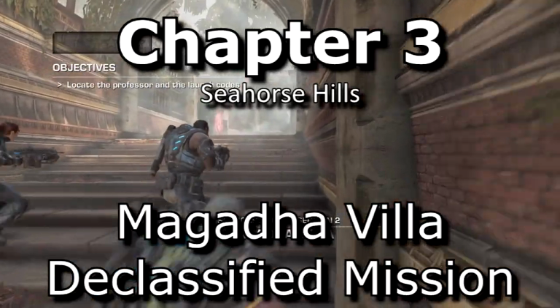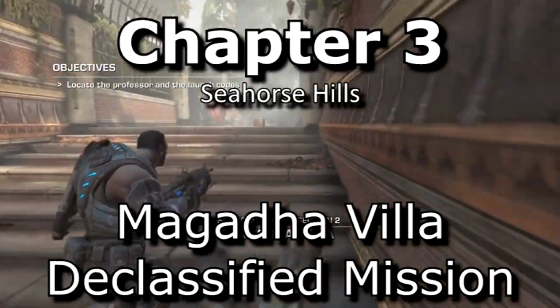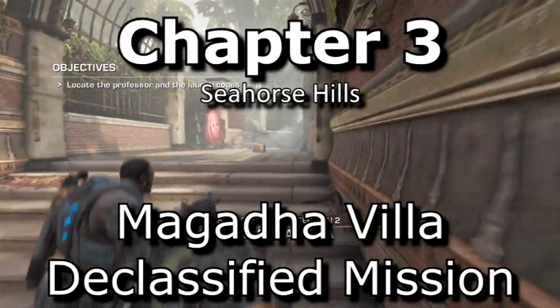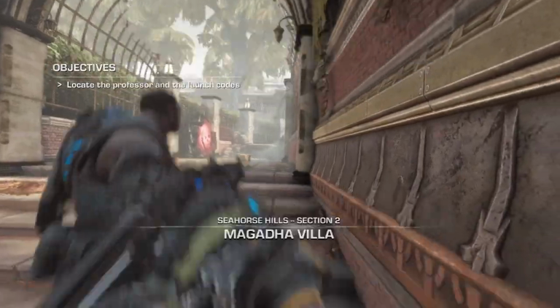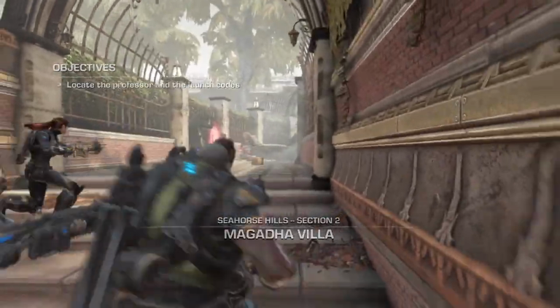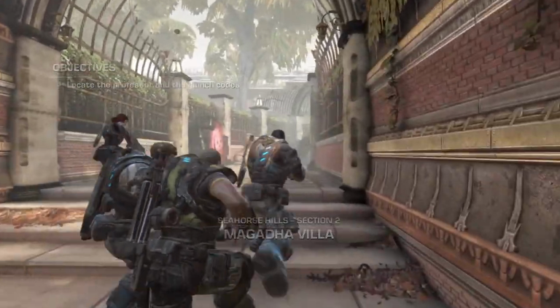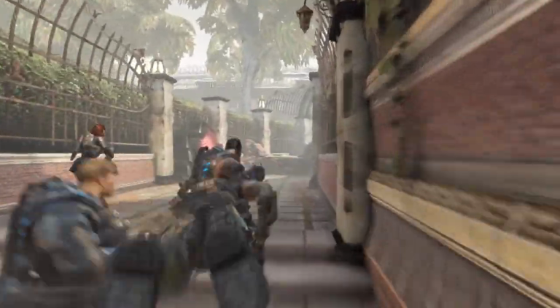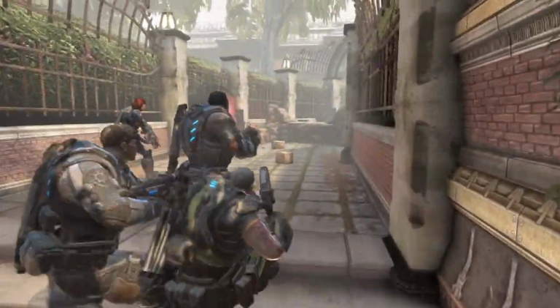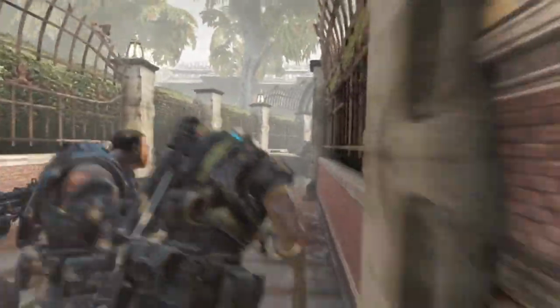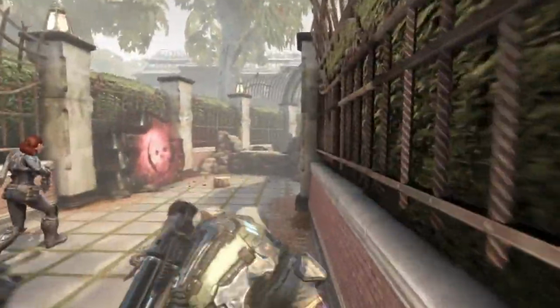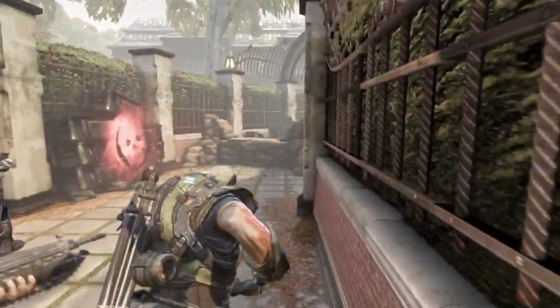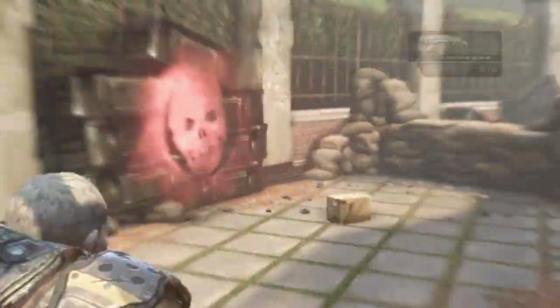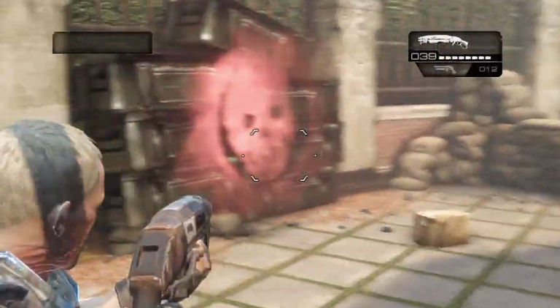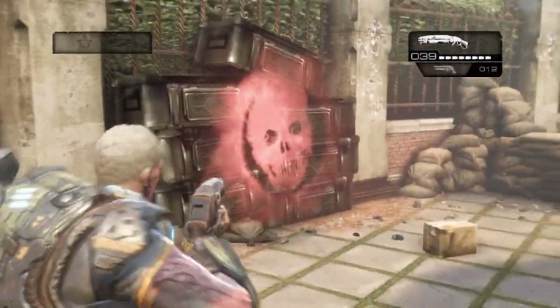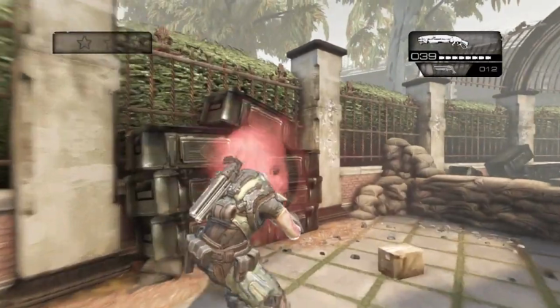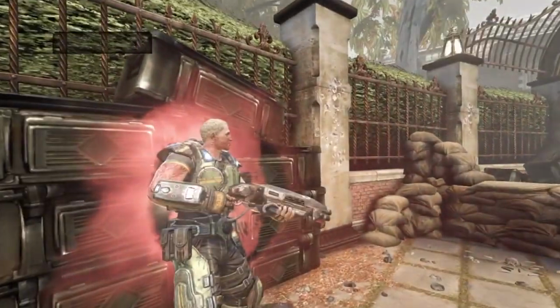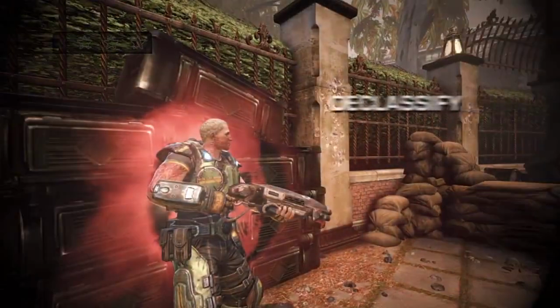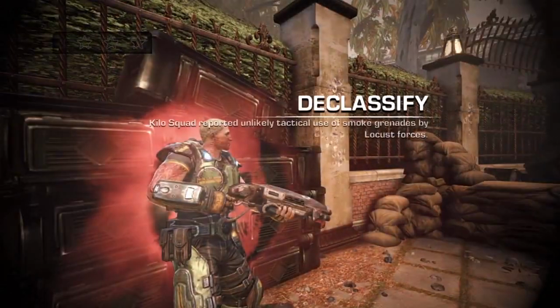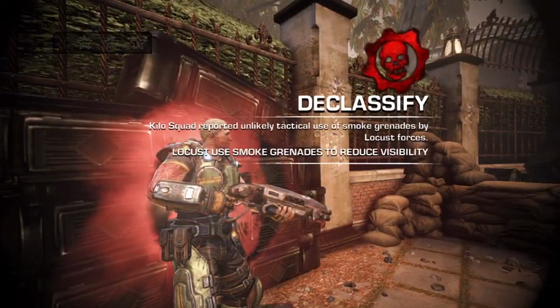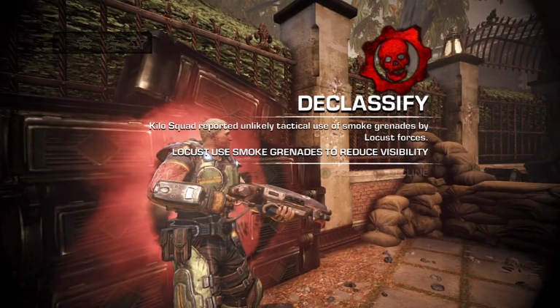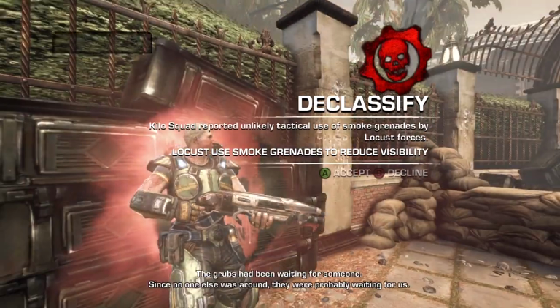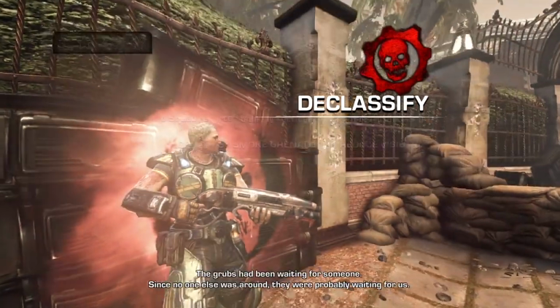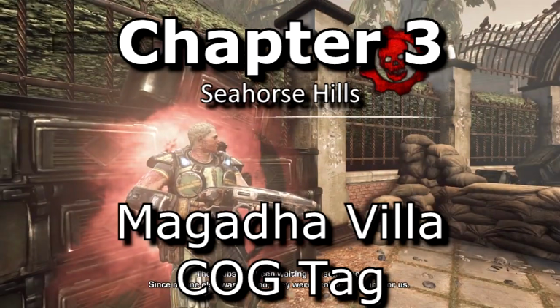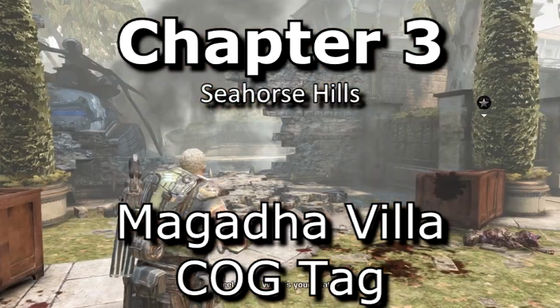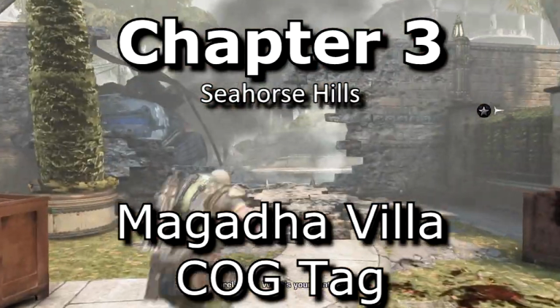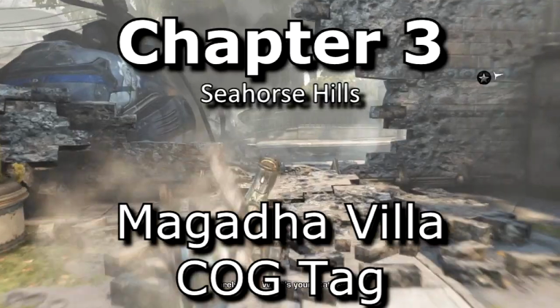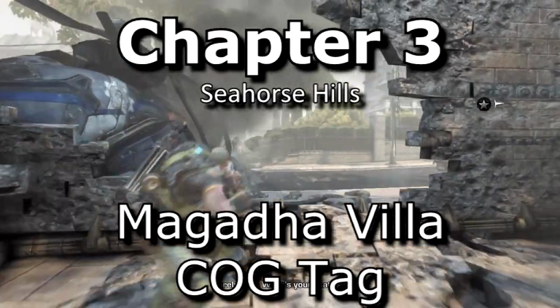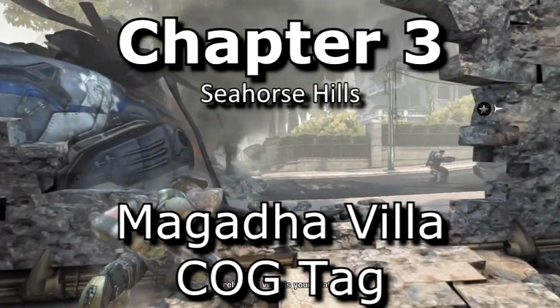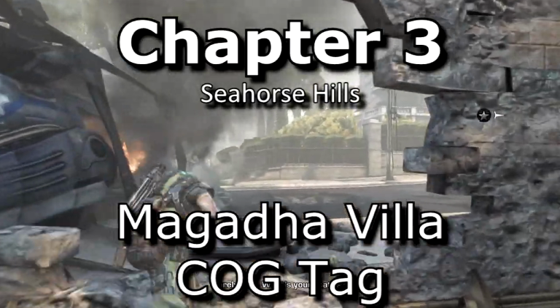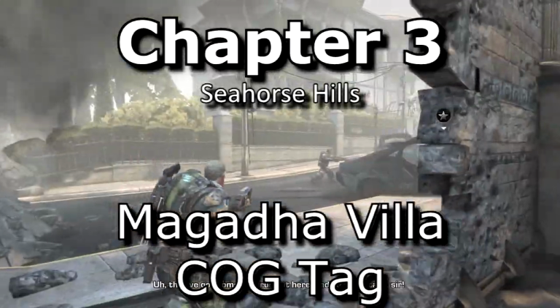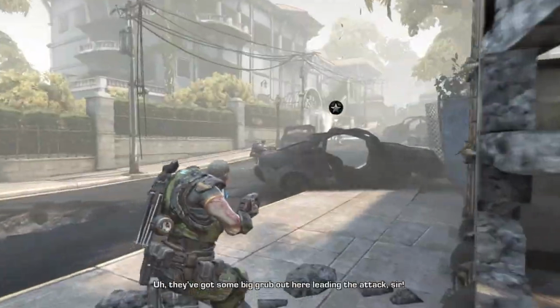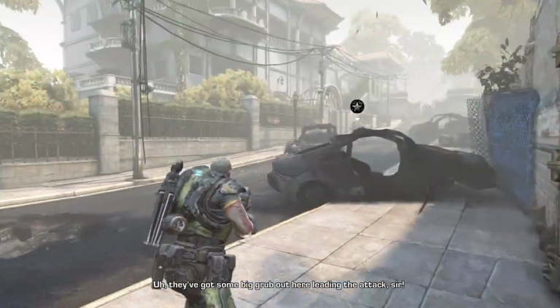Moving on — Magadha Village, I can't pronounce stuff guys. But moving on up the stairs, you'll find the declassified mission right at the beginning of this section of the level. So moving on with the cog tag, you'll progress through a house and defeat a bunch of enemies.